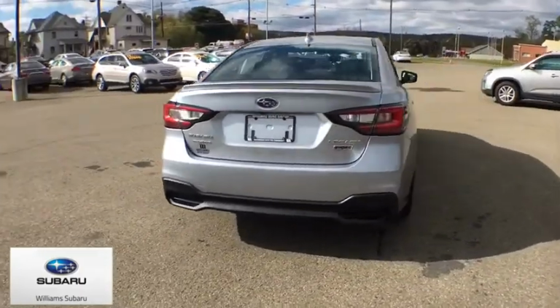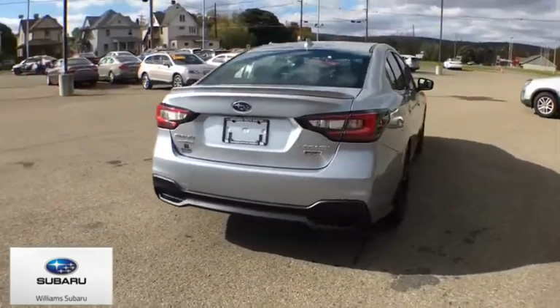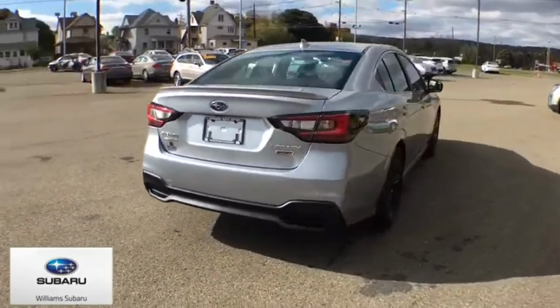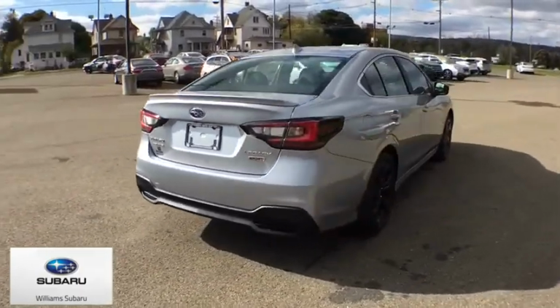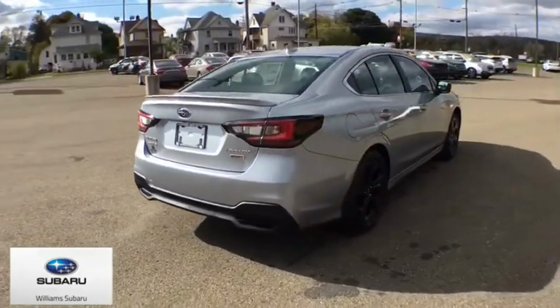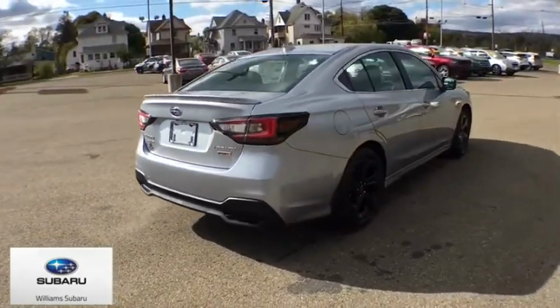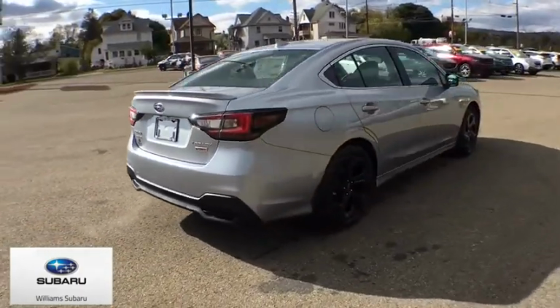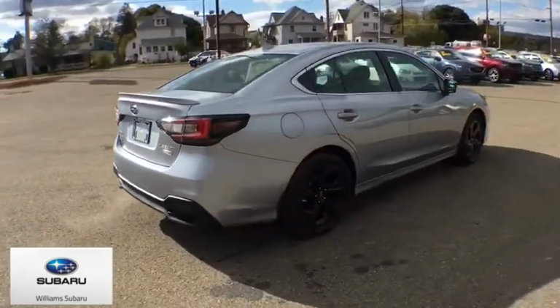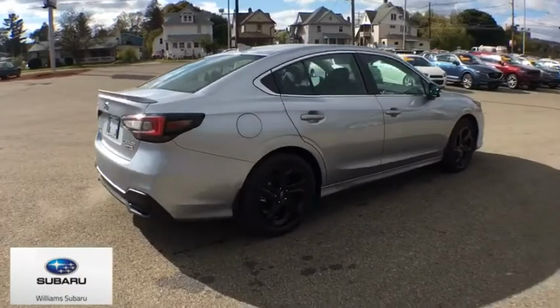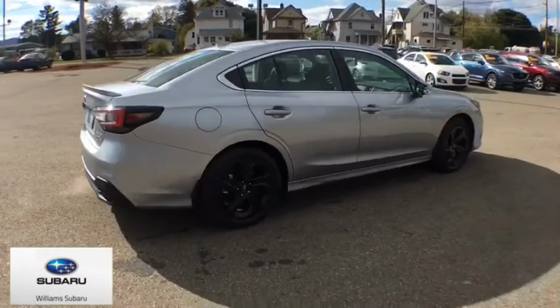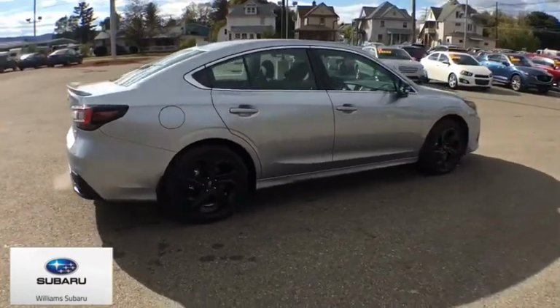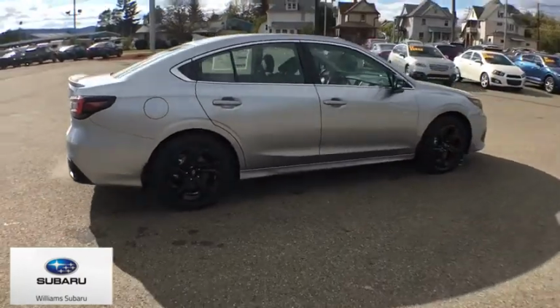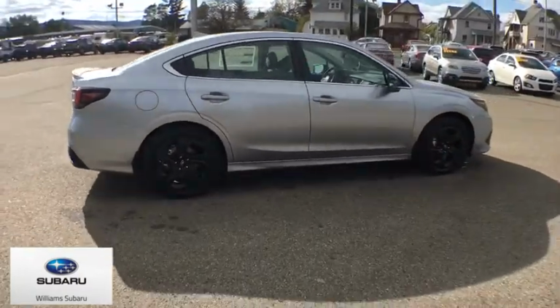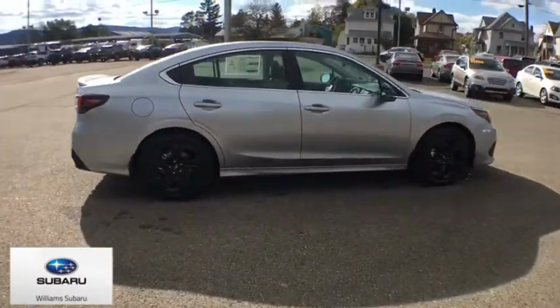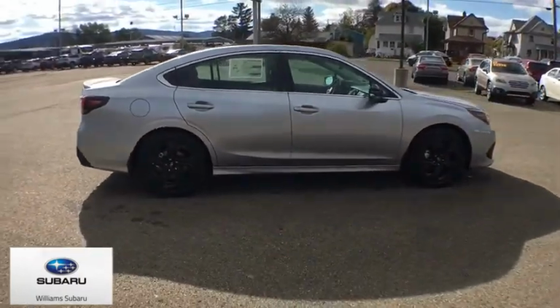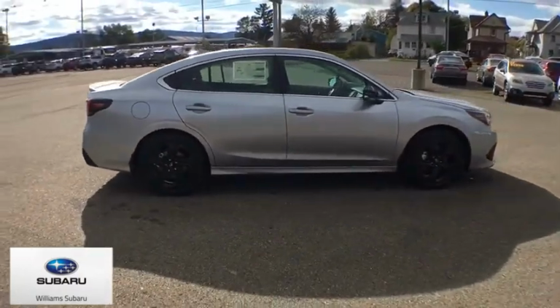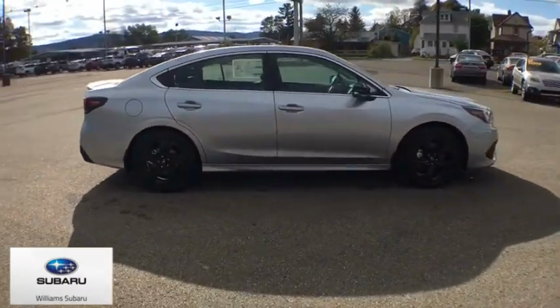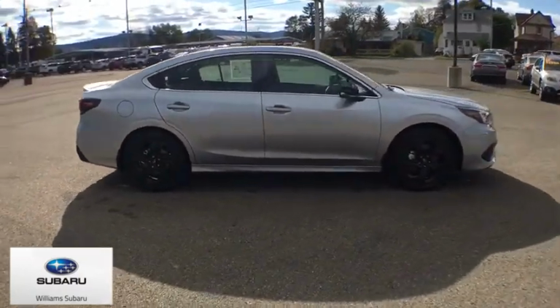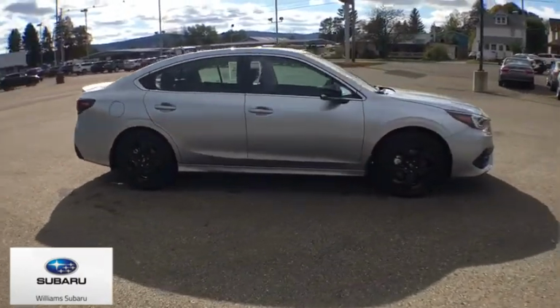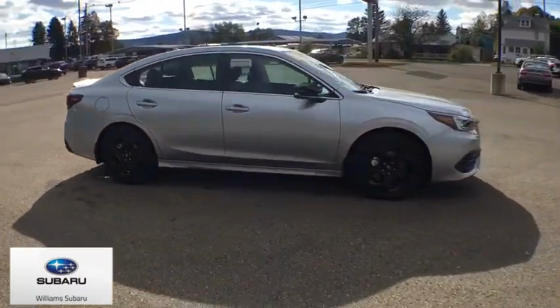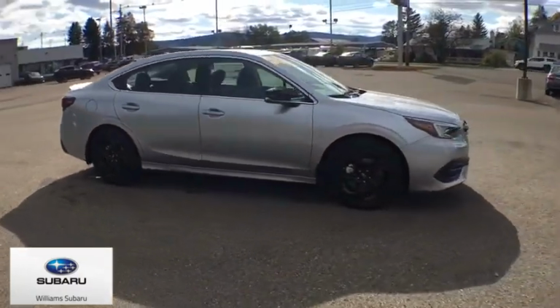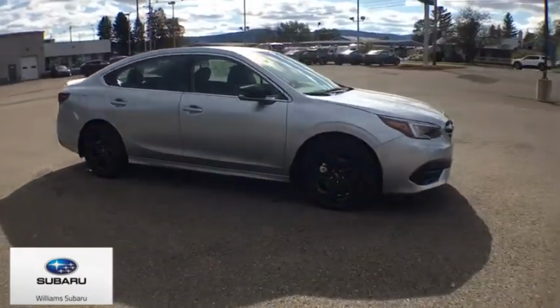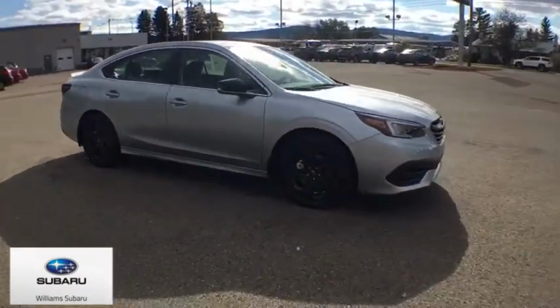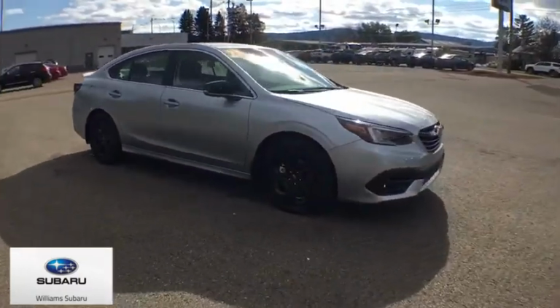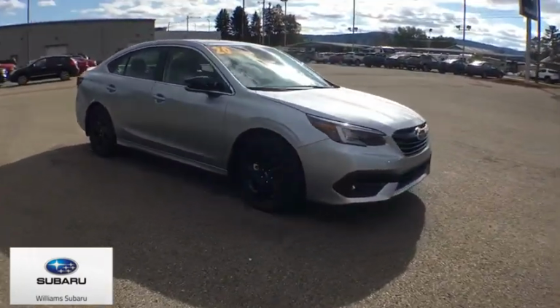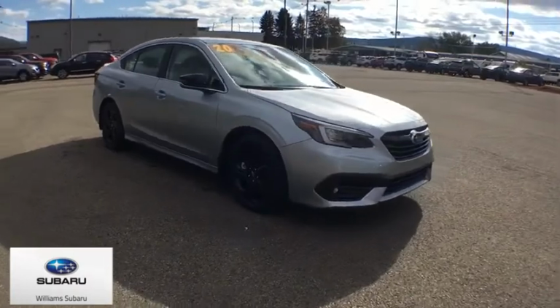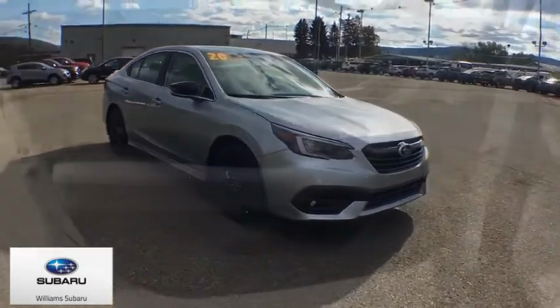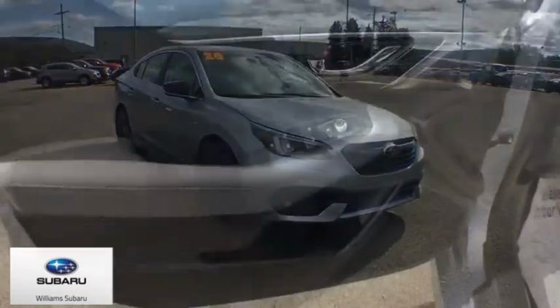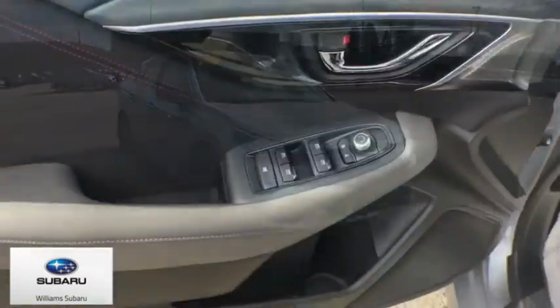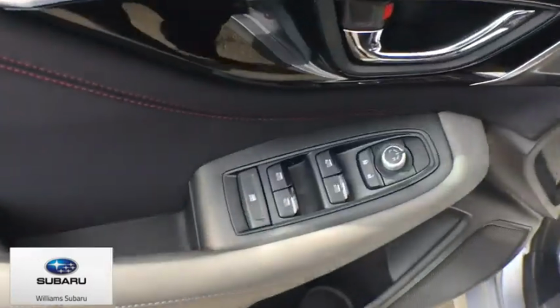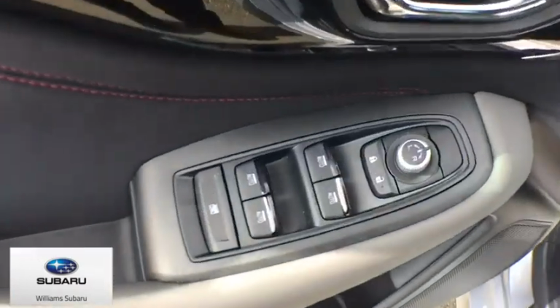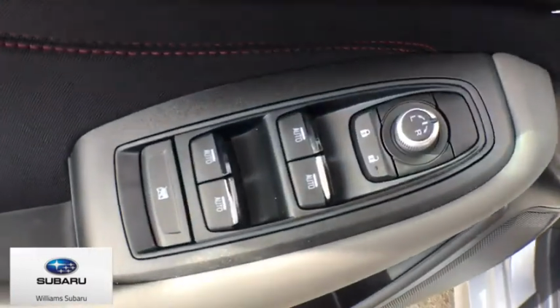This vehicle has less than 100 miles. Here are some of this vehicle's great options: traction control, dual airbags, power steering, four-wheel disc brakes.